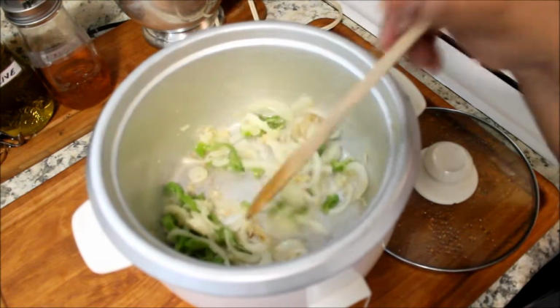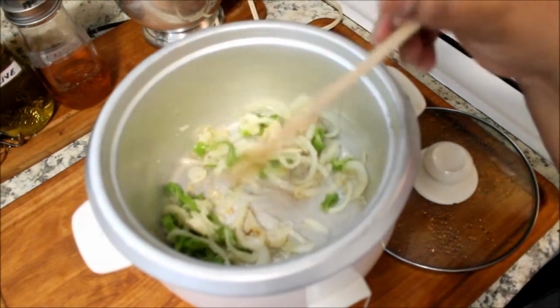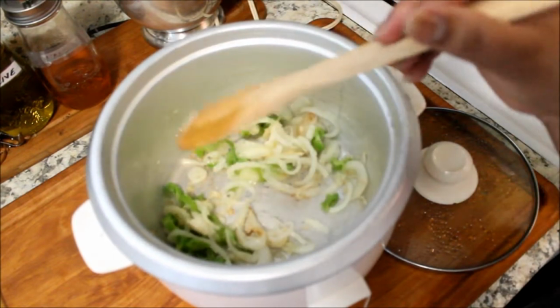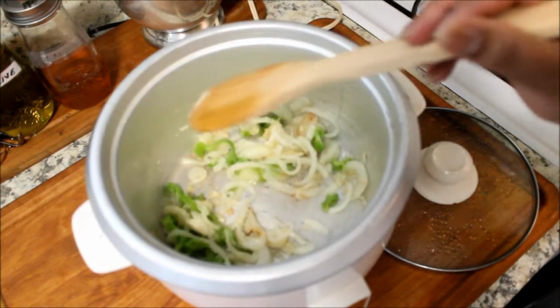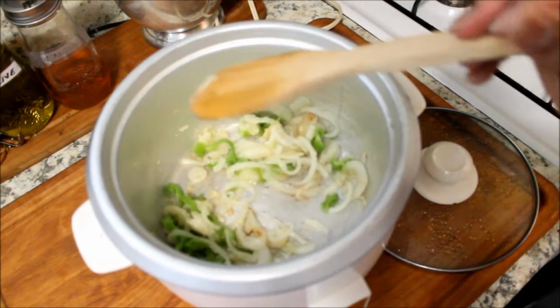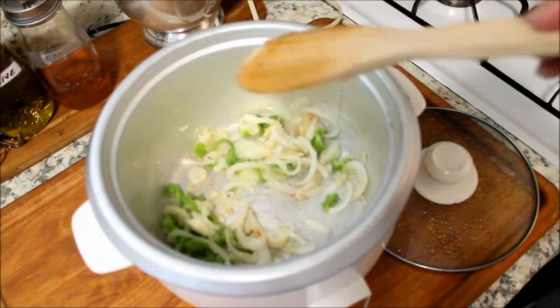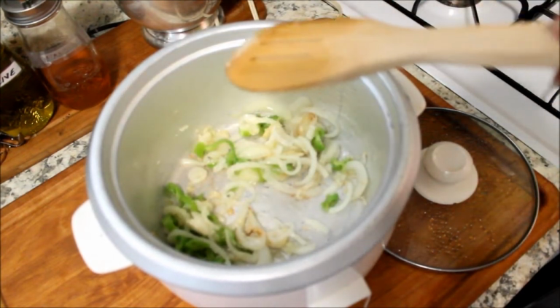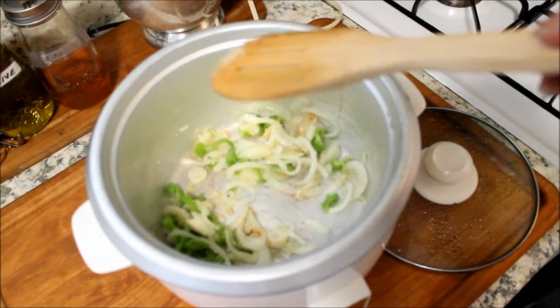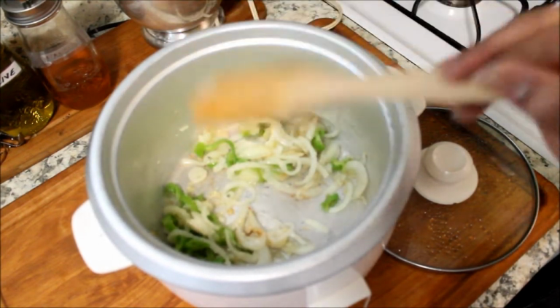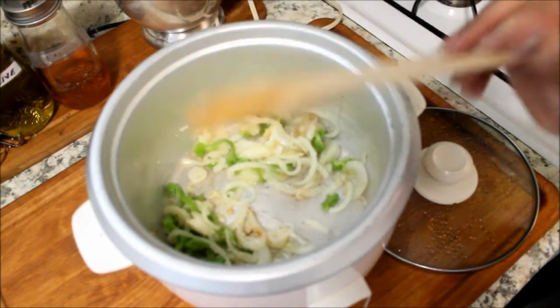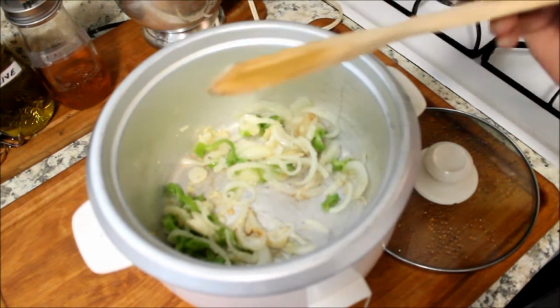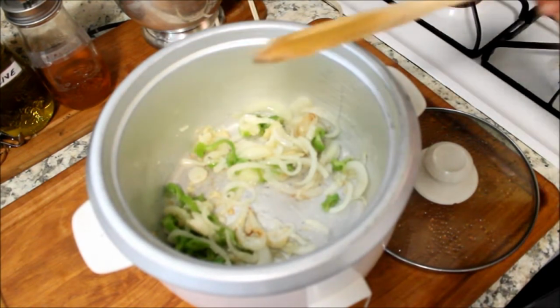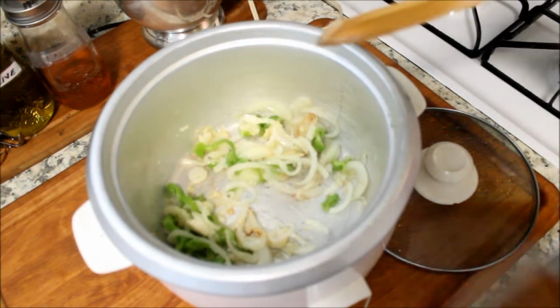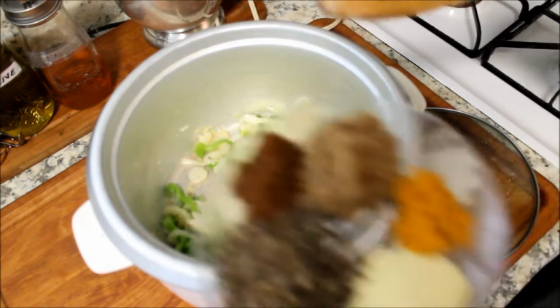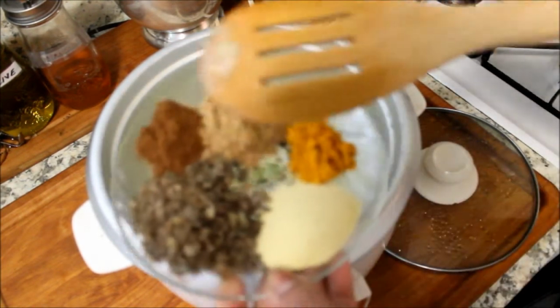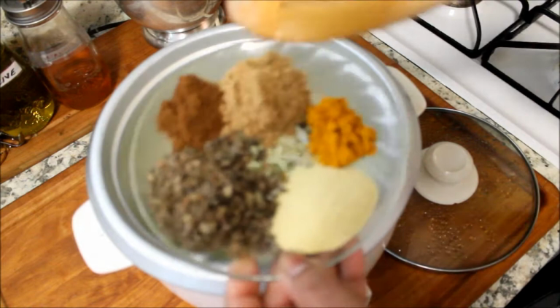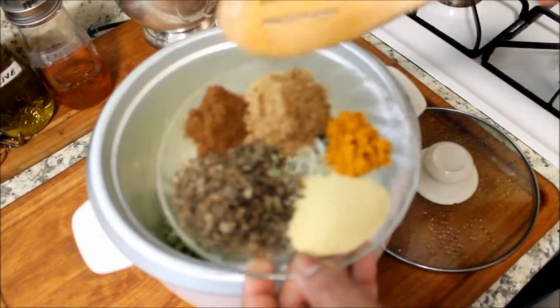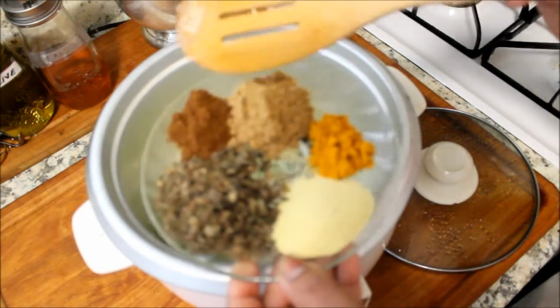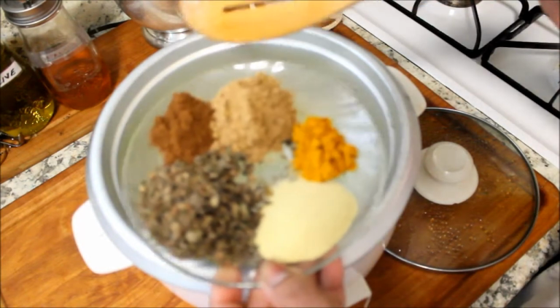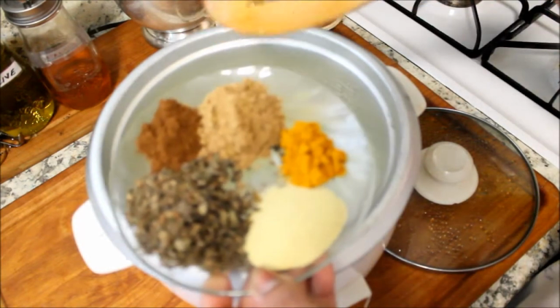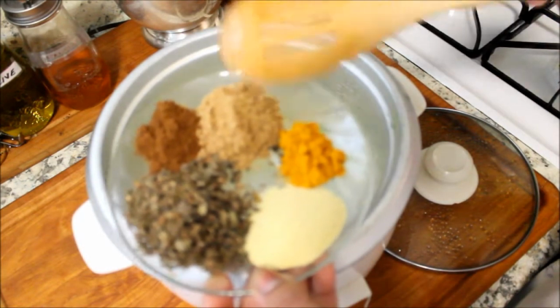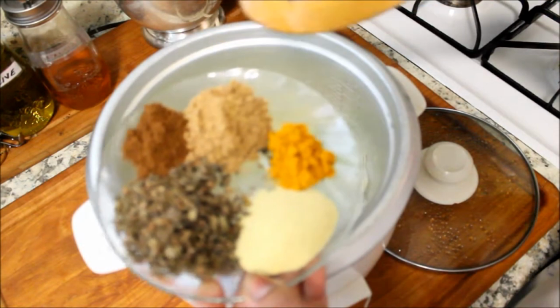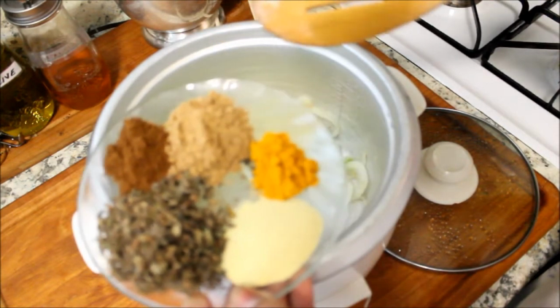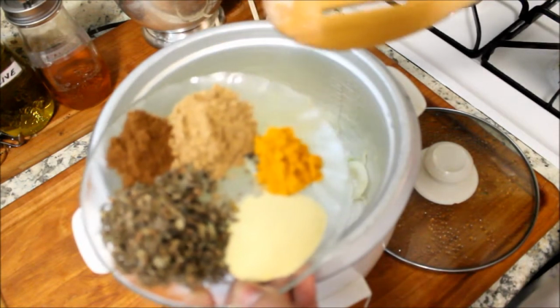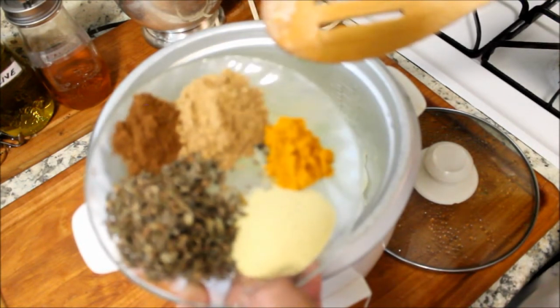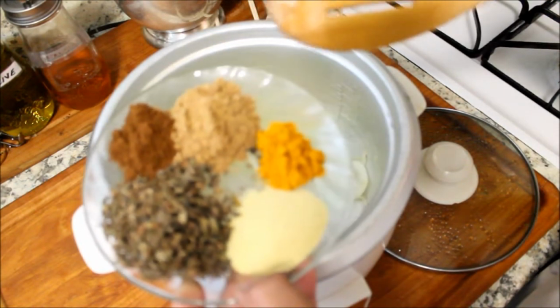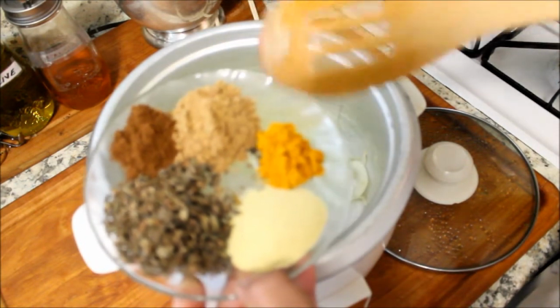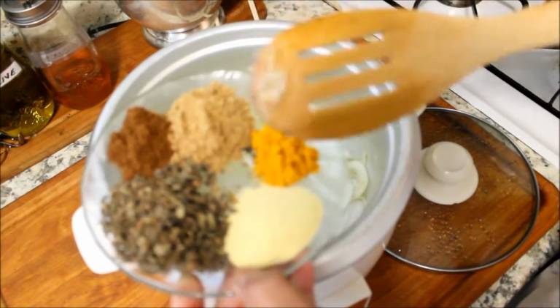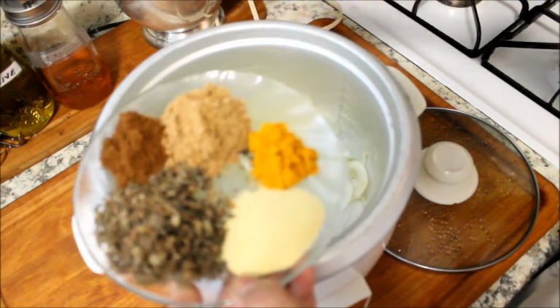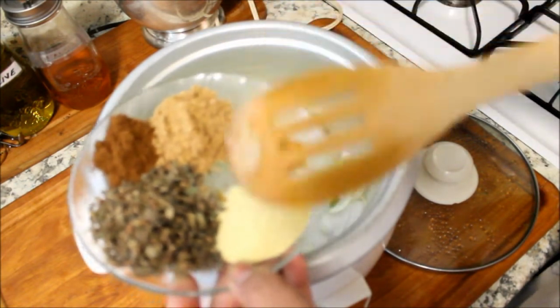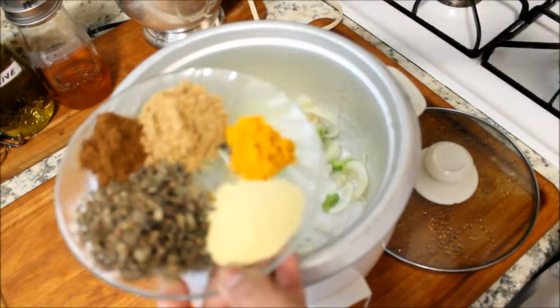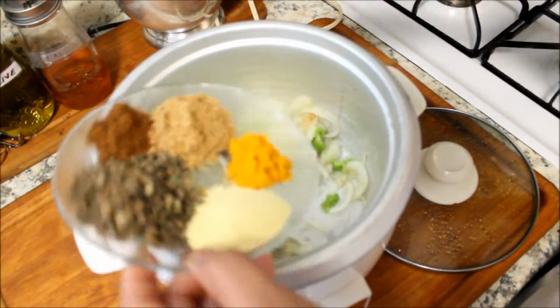I'm going to add the dry thyme leaves, the cumin, the coriander, the turmeric, and some adobo.